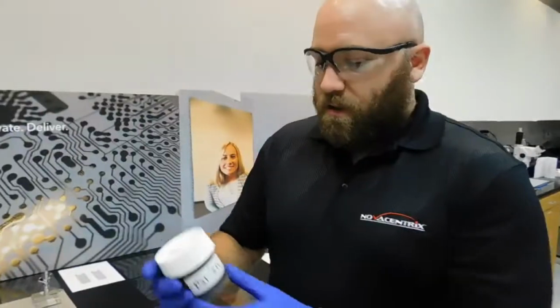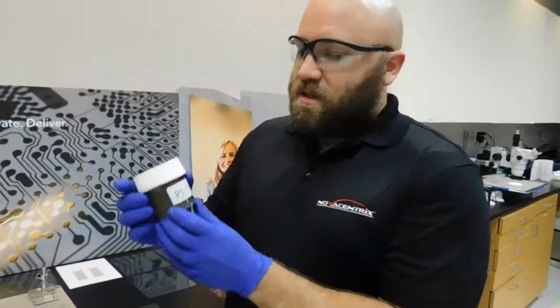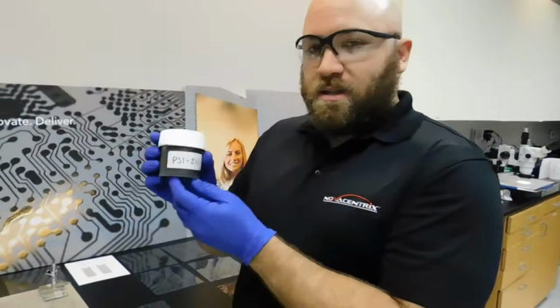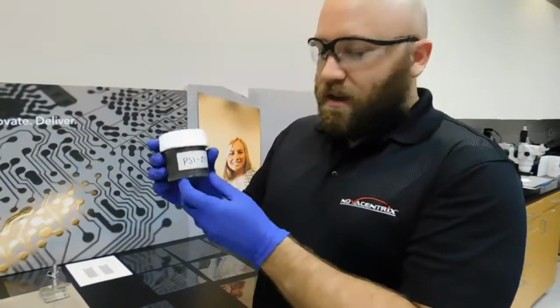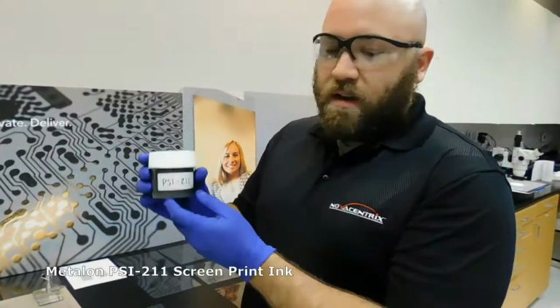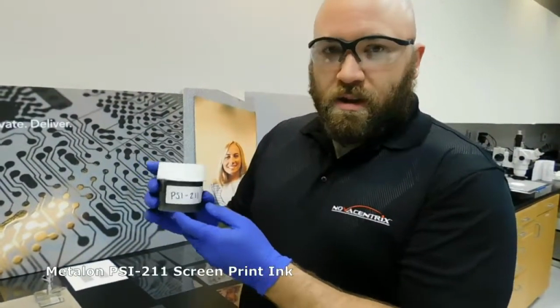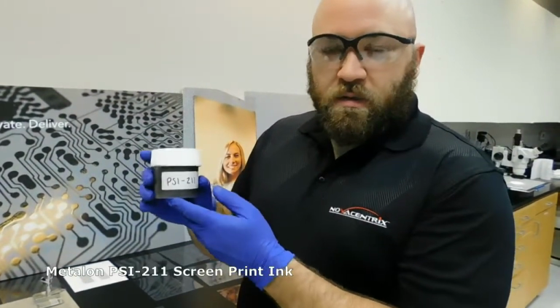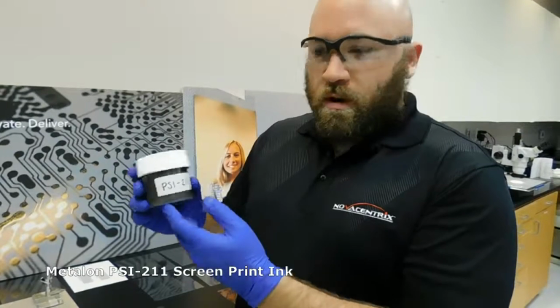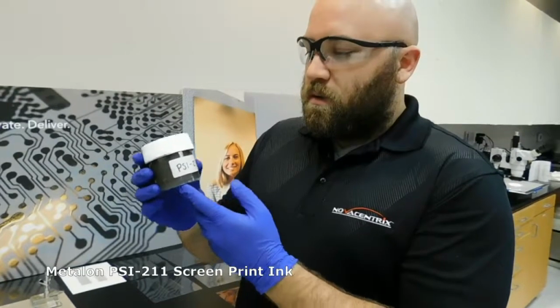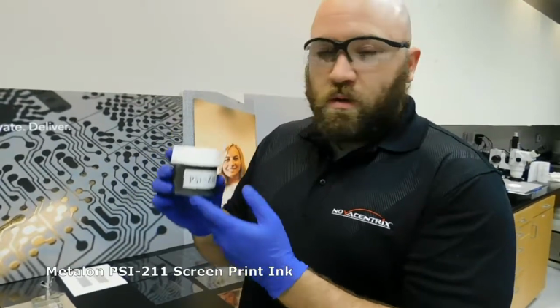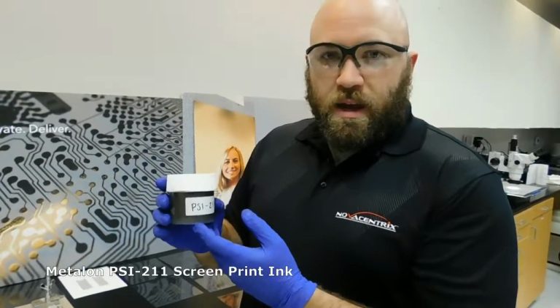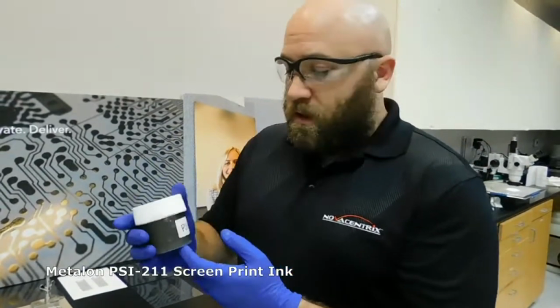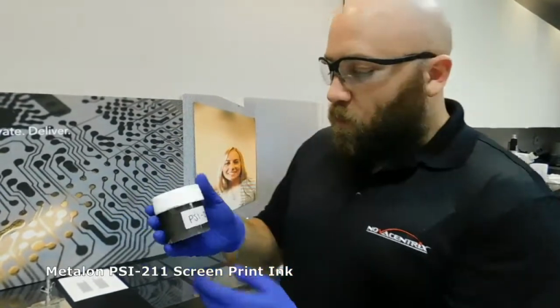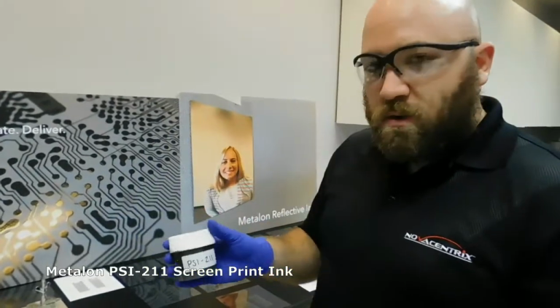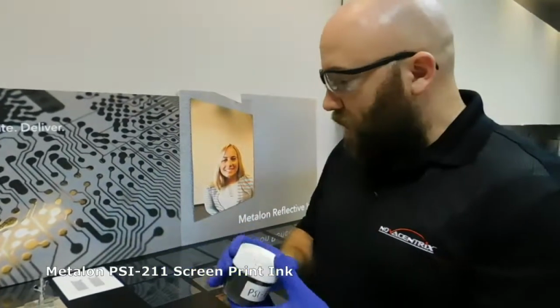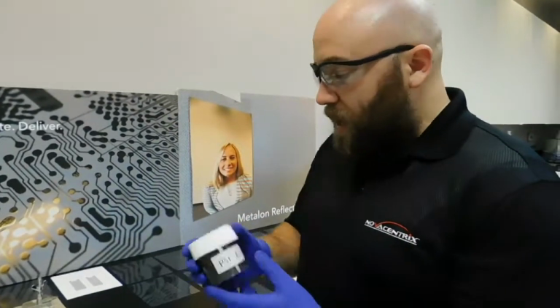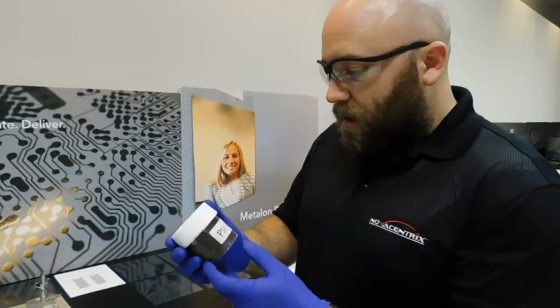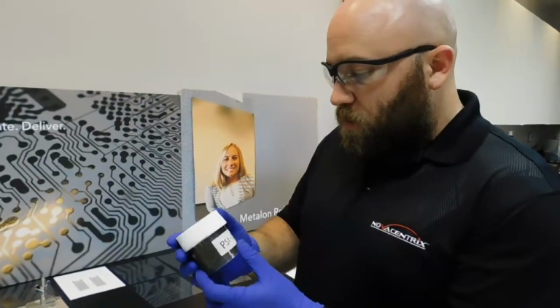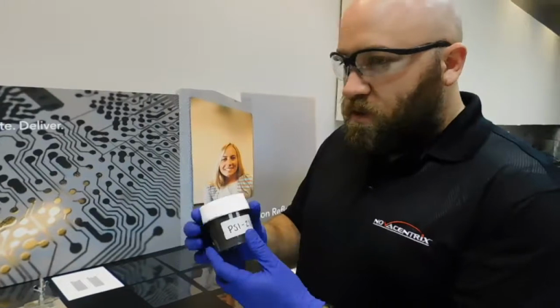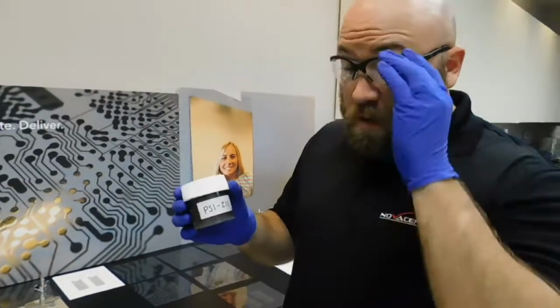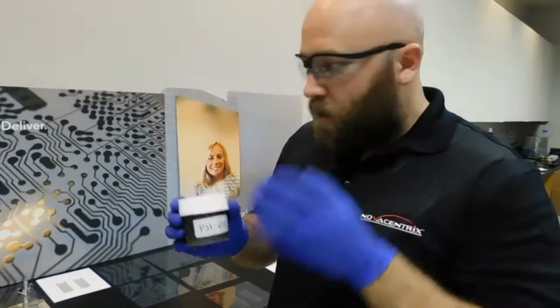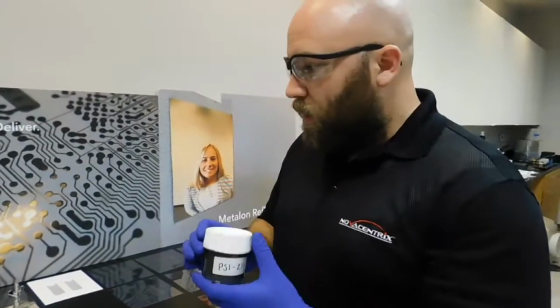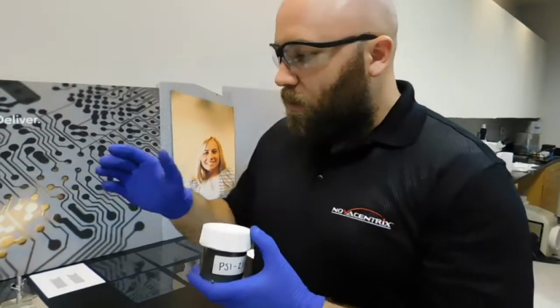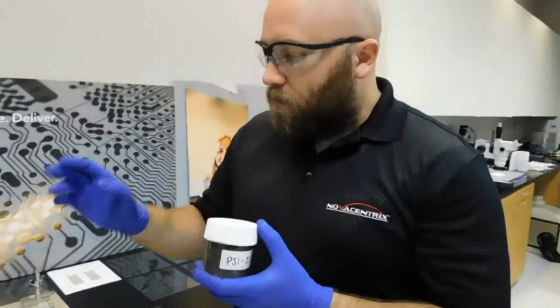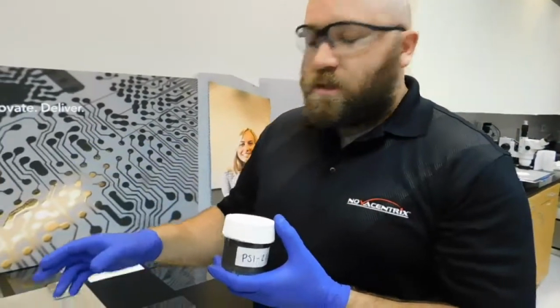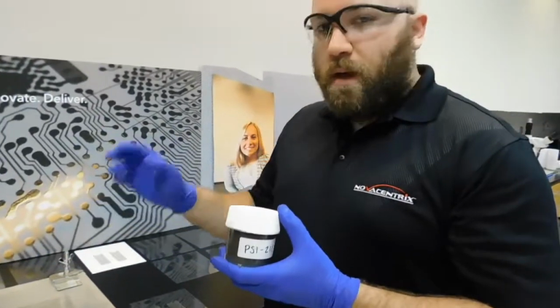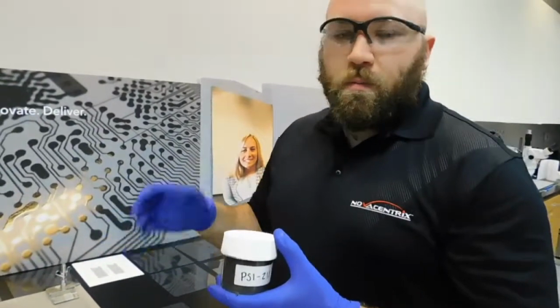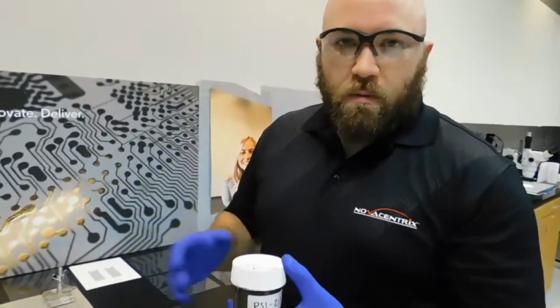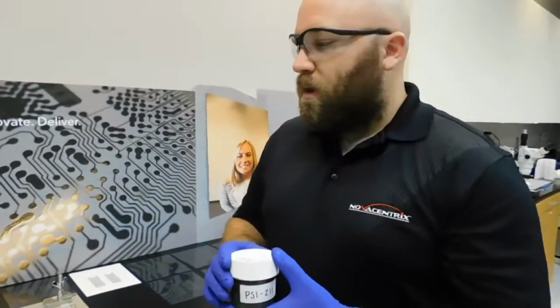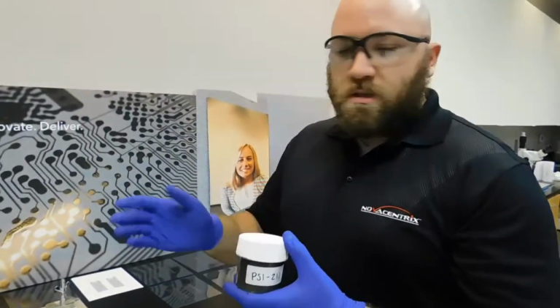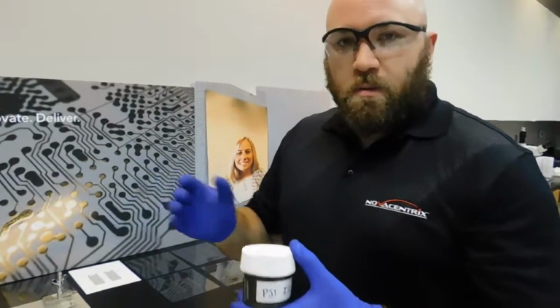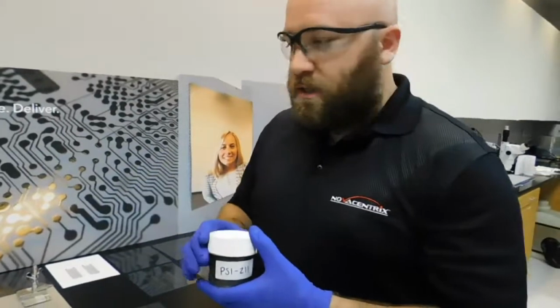This is the PSI 211 Silver Nanoparticle Screen Print Ink. It's a water-based screen print ink that you can use for printing on polyester, paper, polycarbonate, and all sorts of papers and plastics.